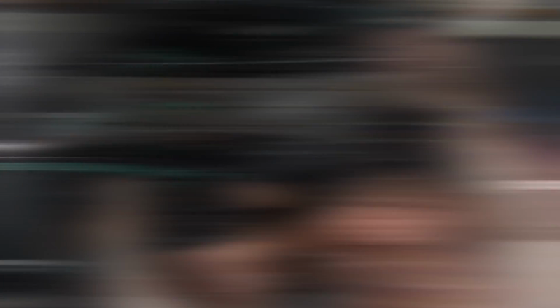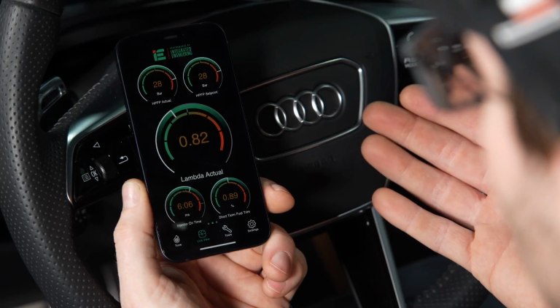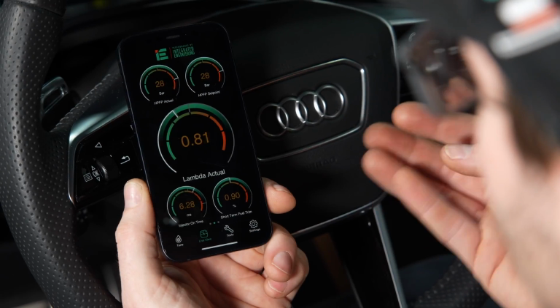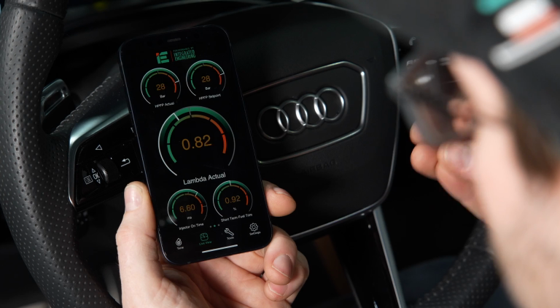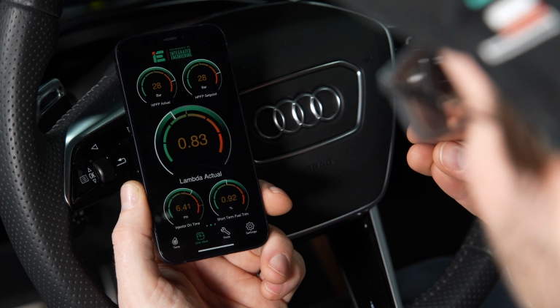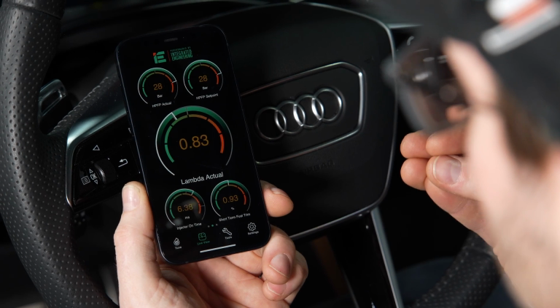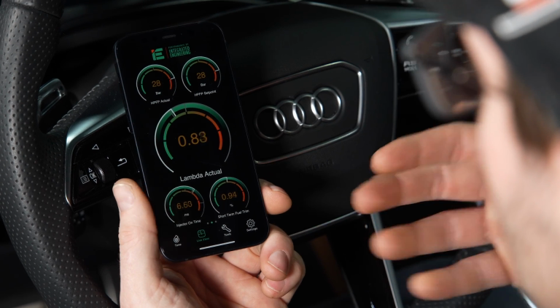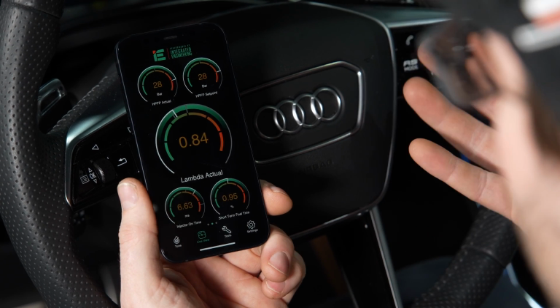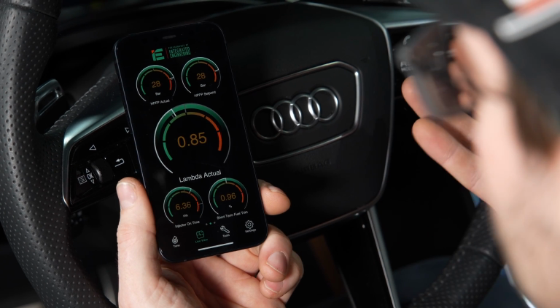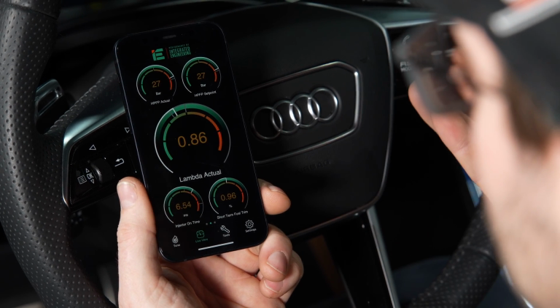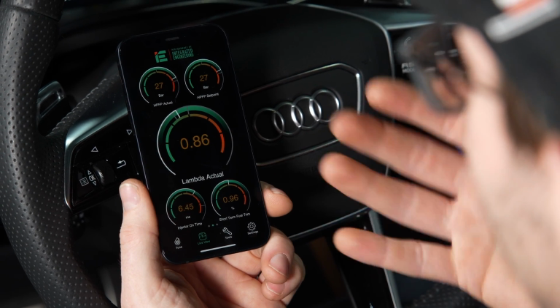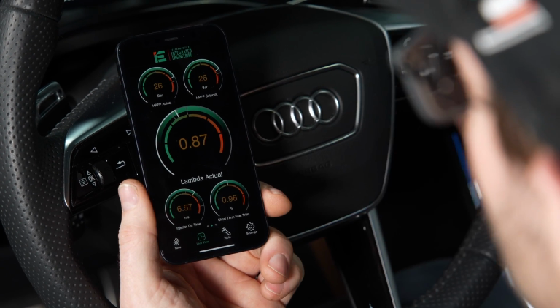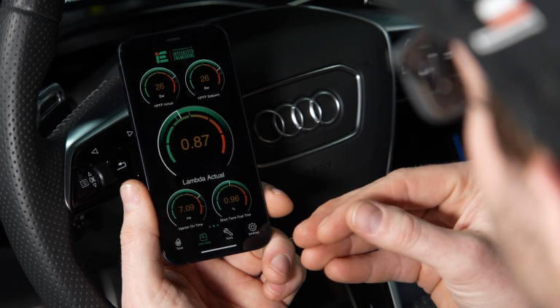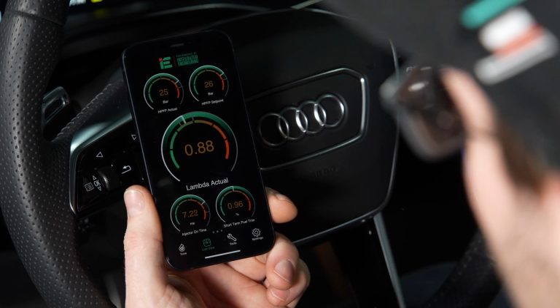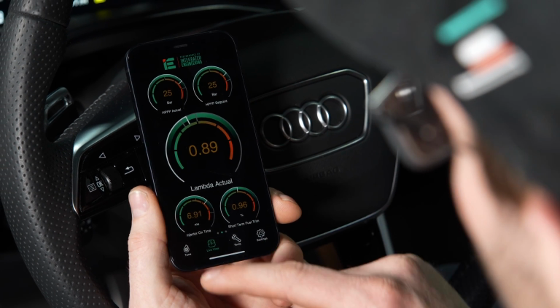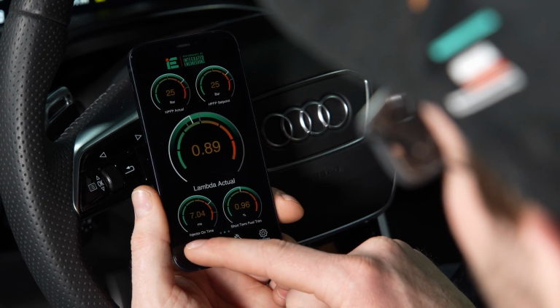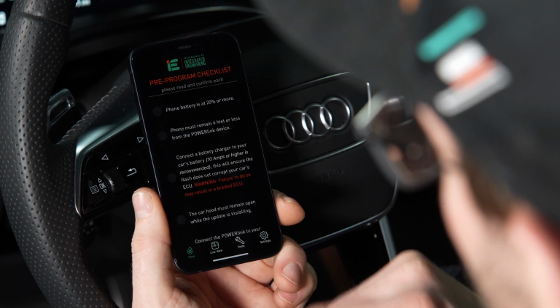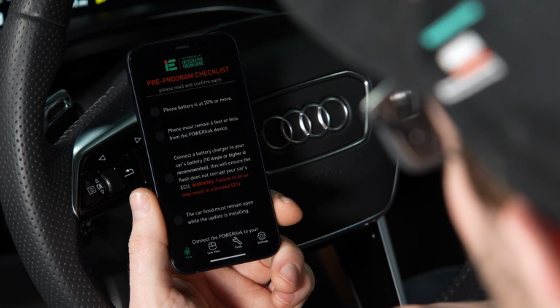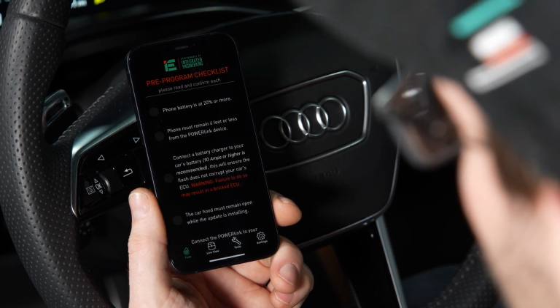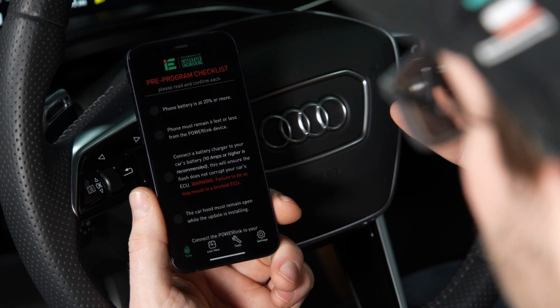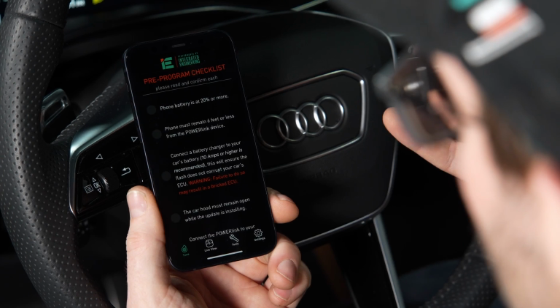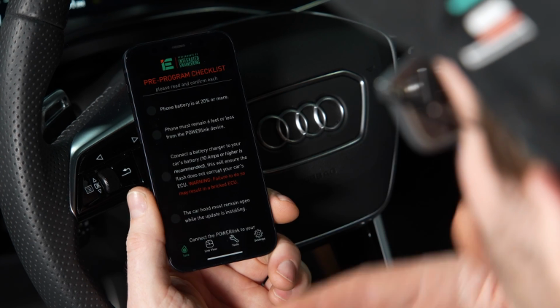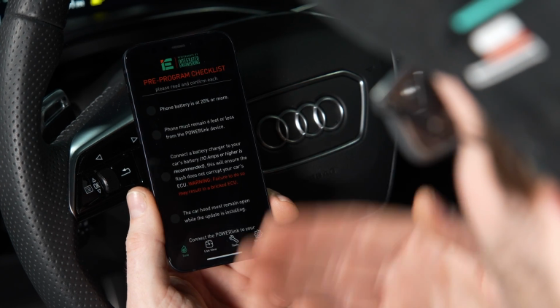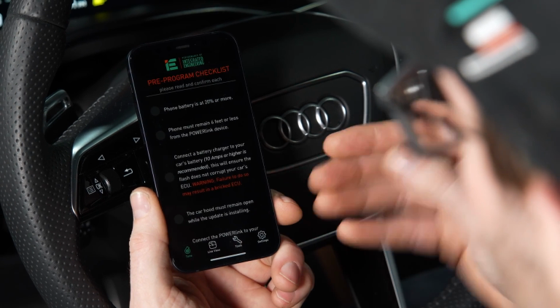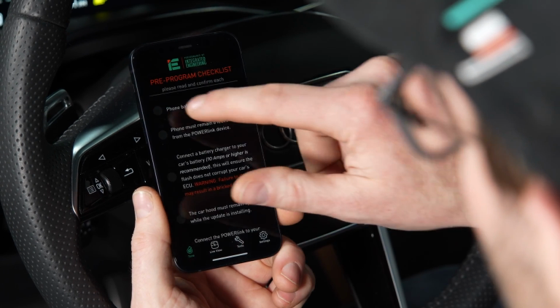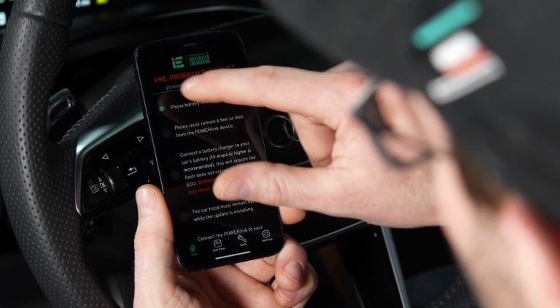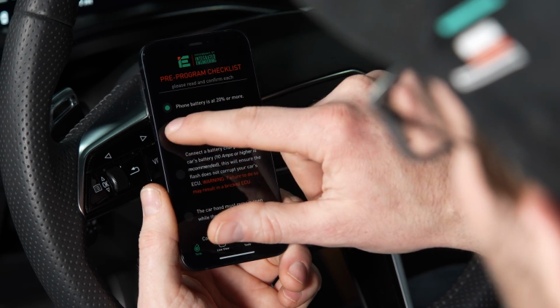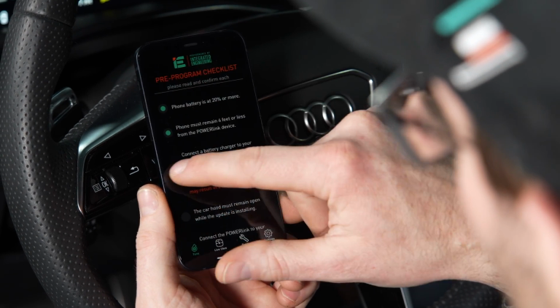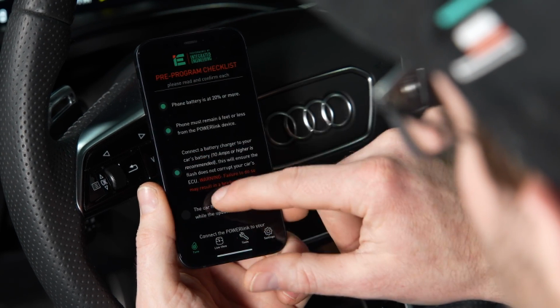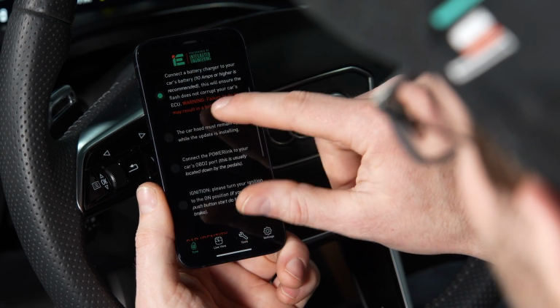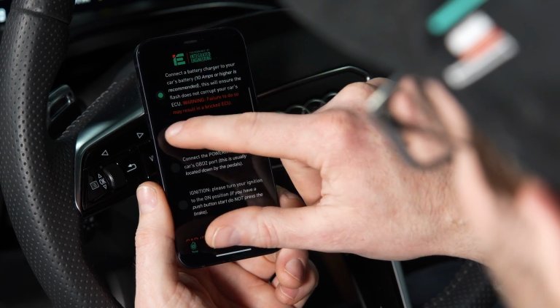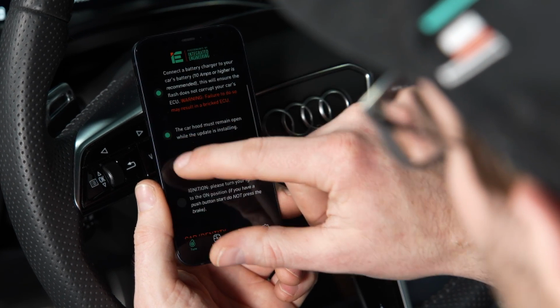Make sure the car is on ignition mode only, your IE Powerlink is plugged in, and launch your IE Powerlink app. Just like the first time you tuned your car, go to the tune page and make sure you follow all the safety checks before moving on.